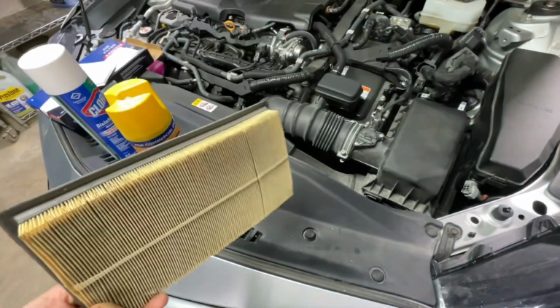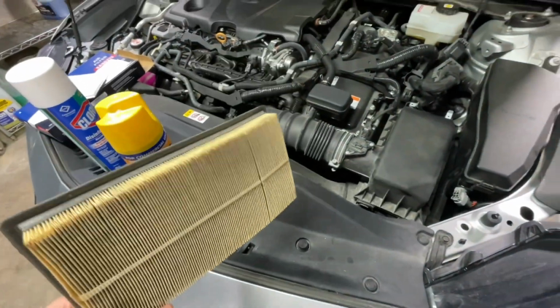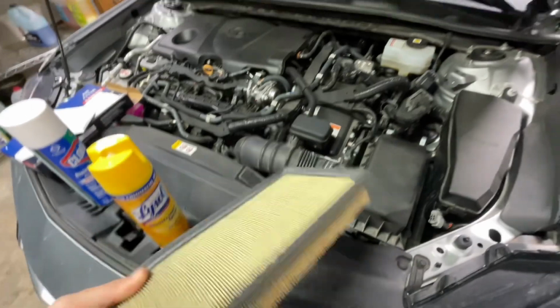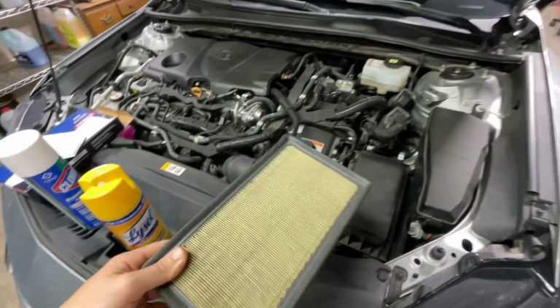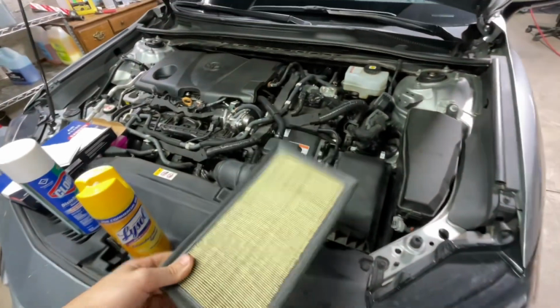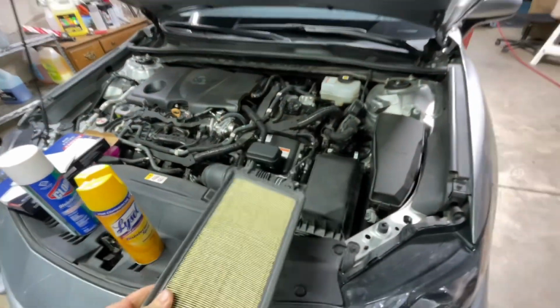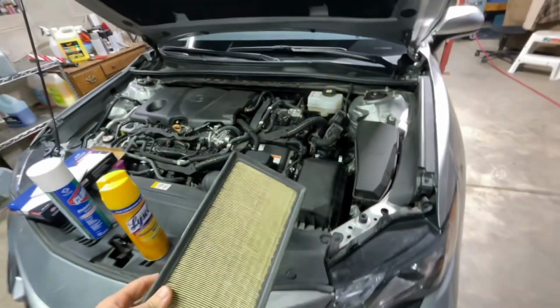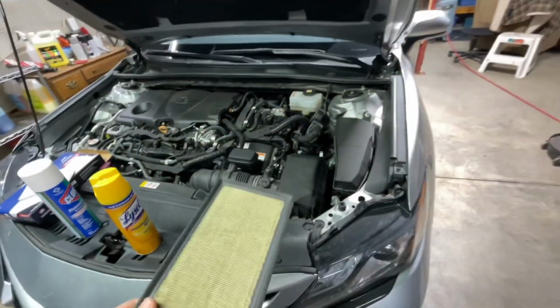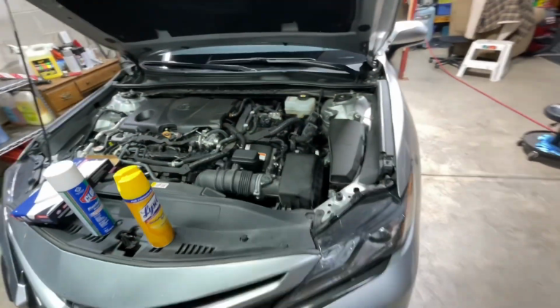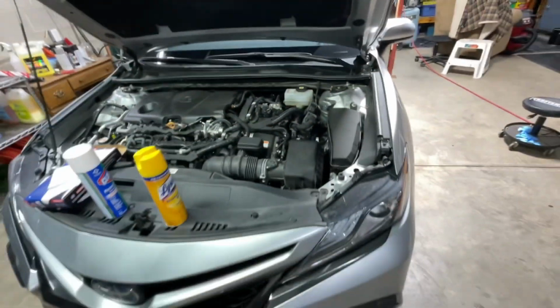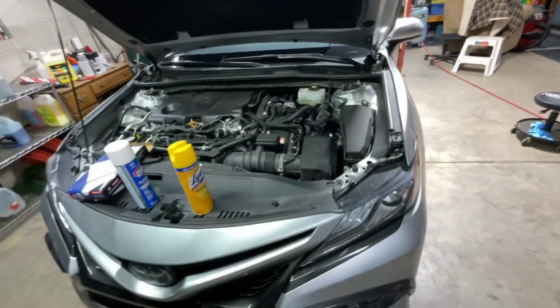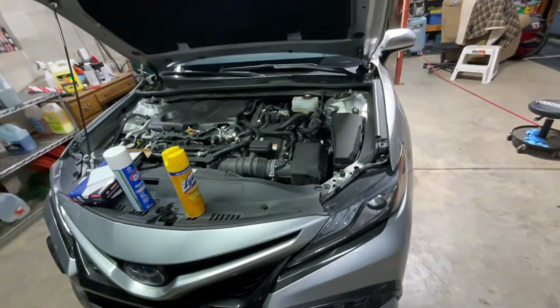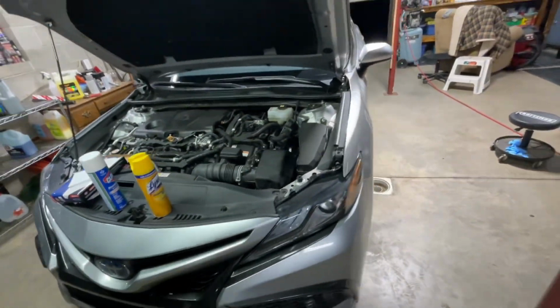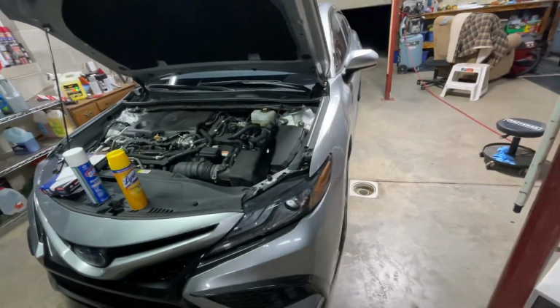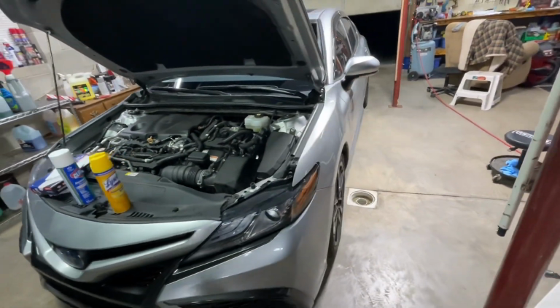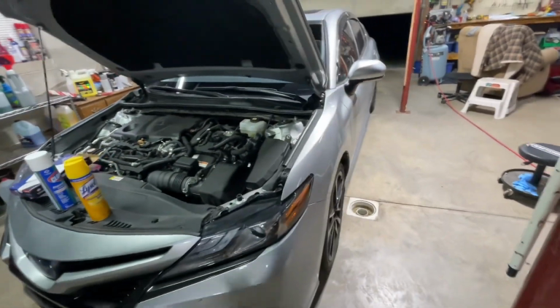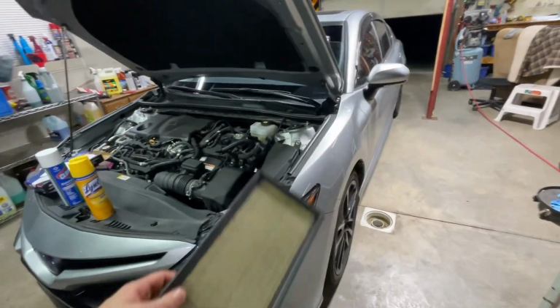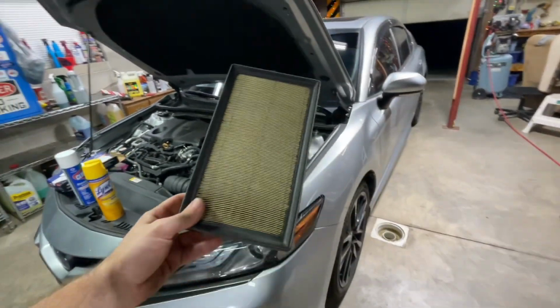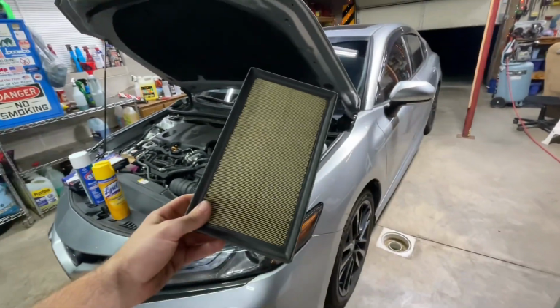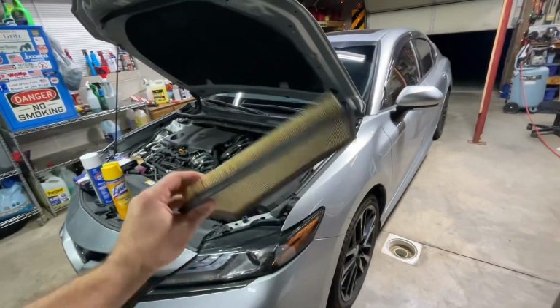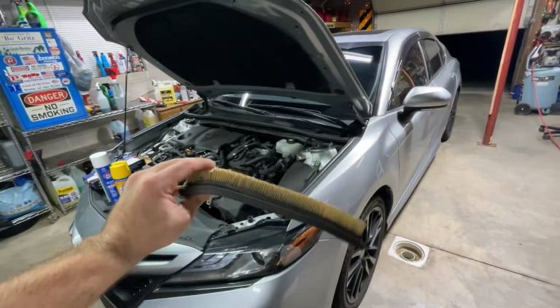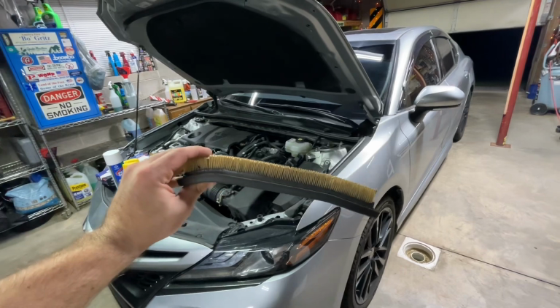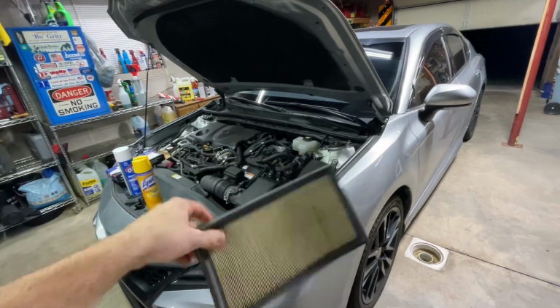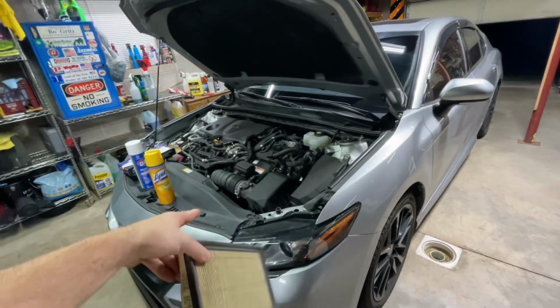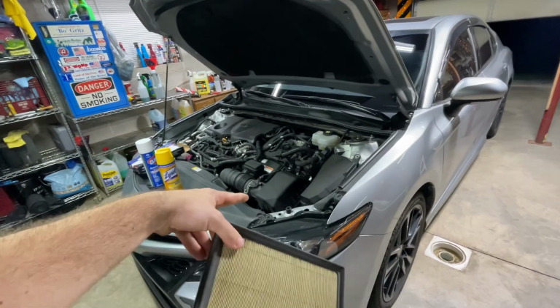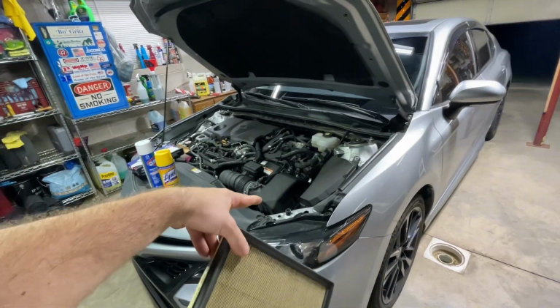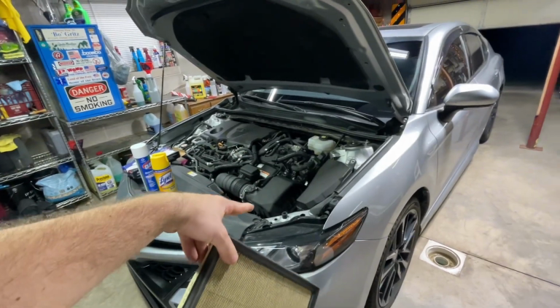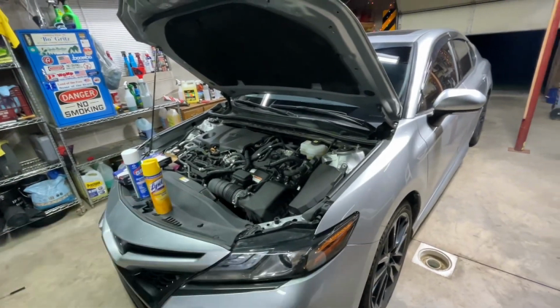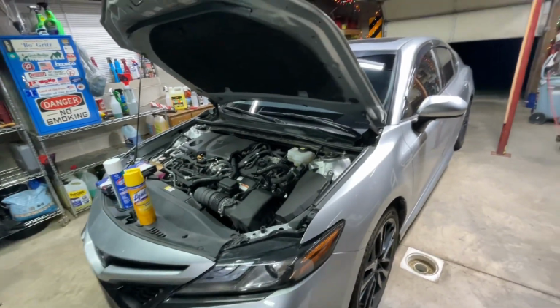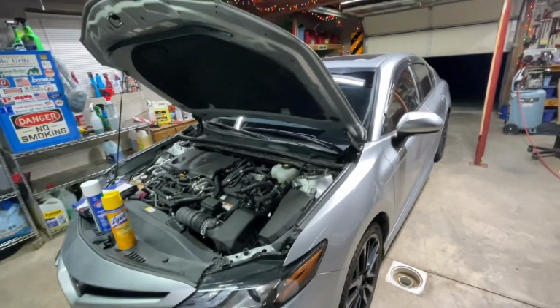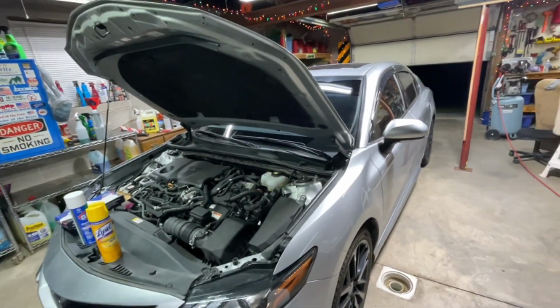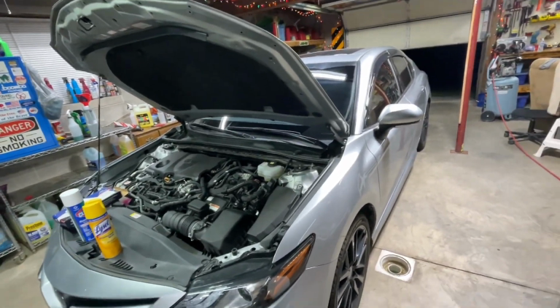Yeah, she wasn't too bad, but yeah — there it is, that's how you do that. Air filter for the engine. Thanks for watching.